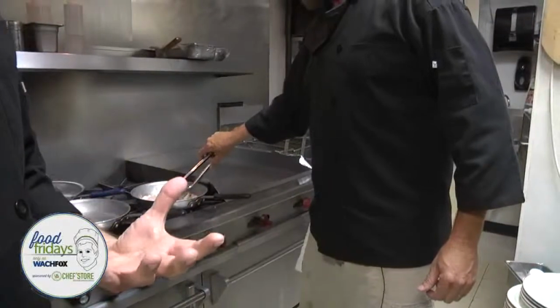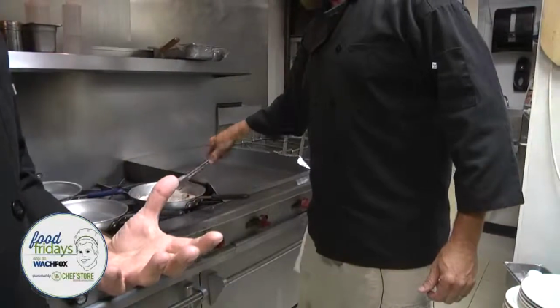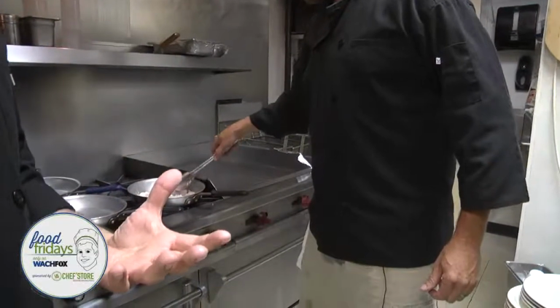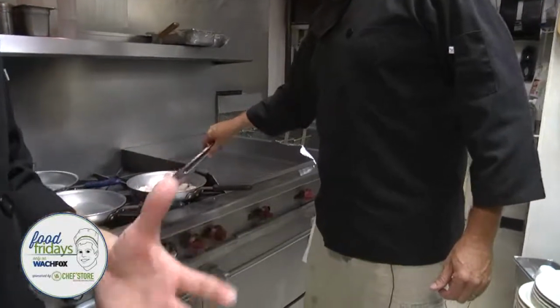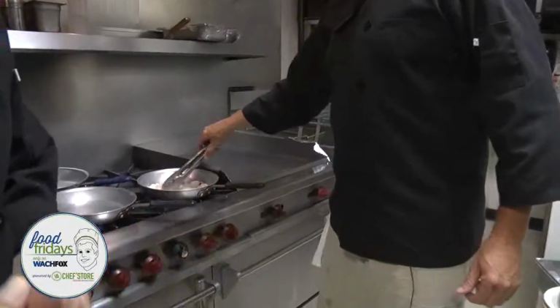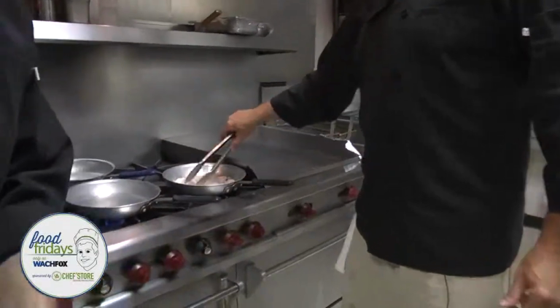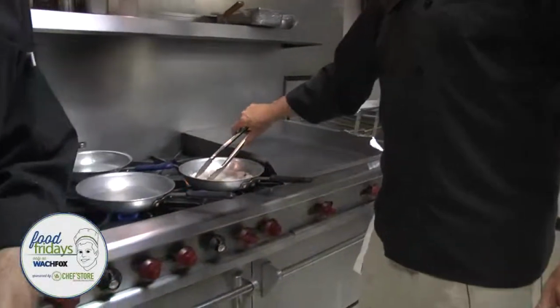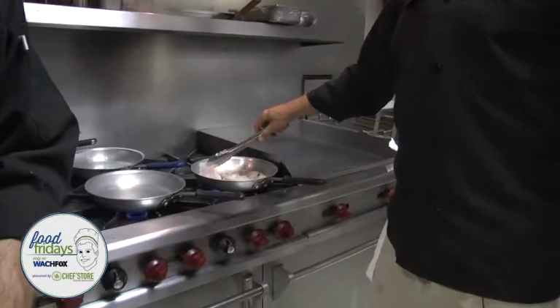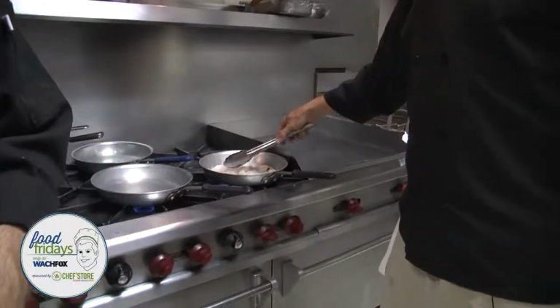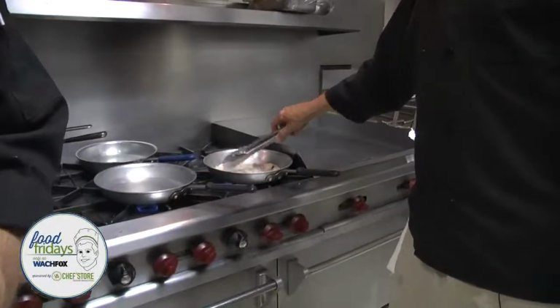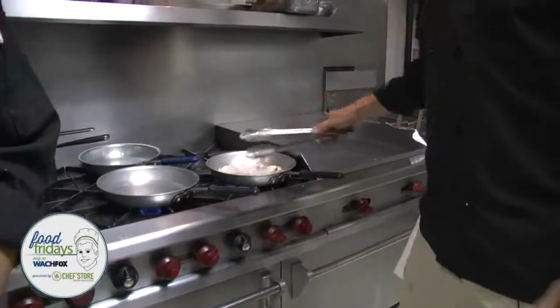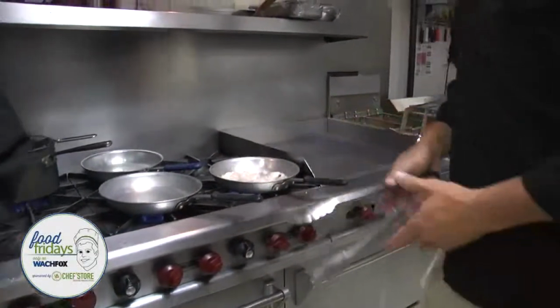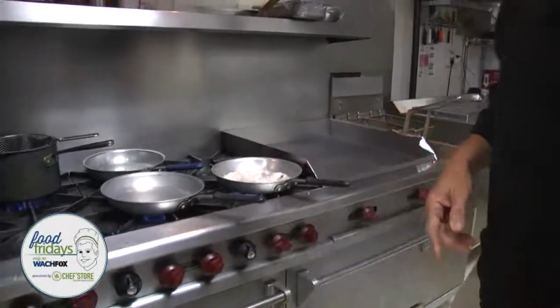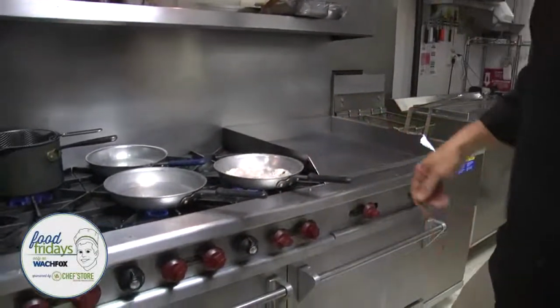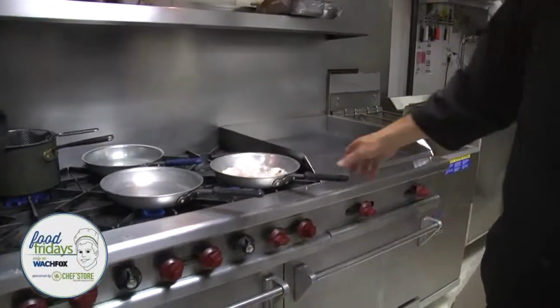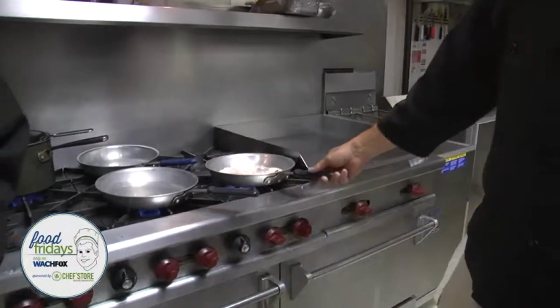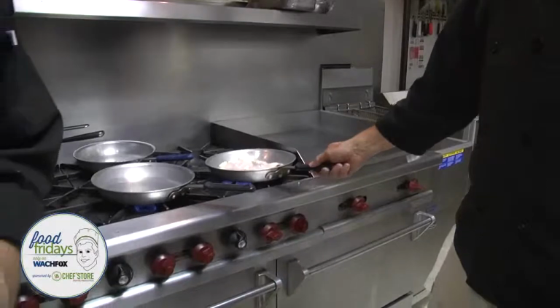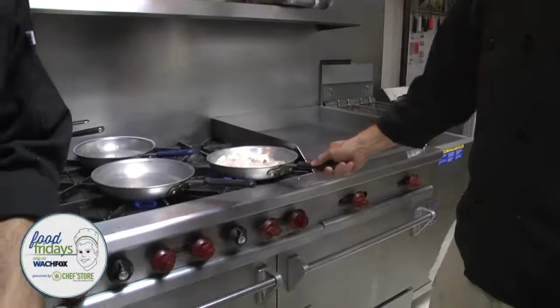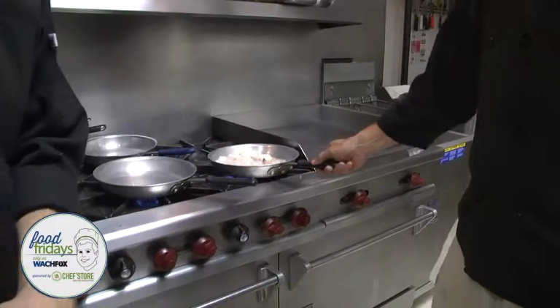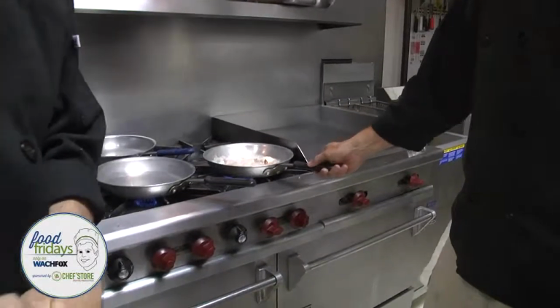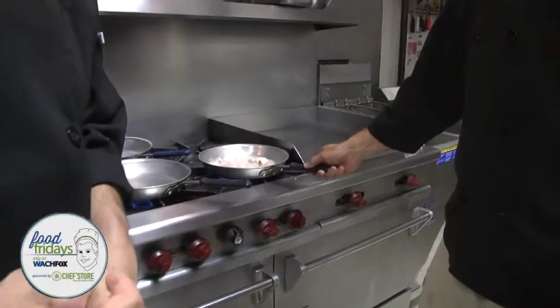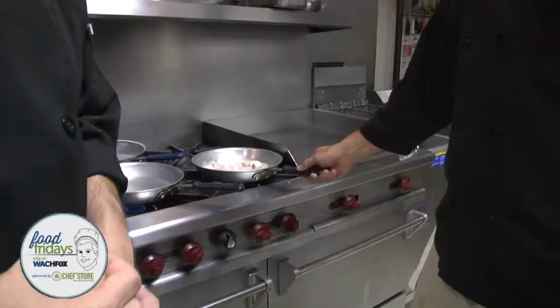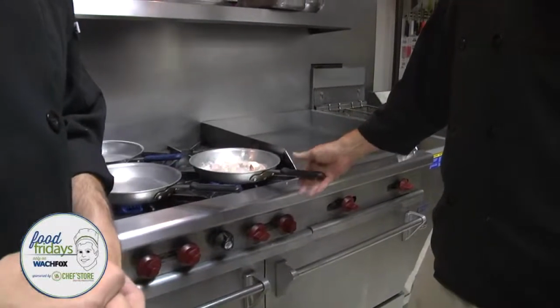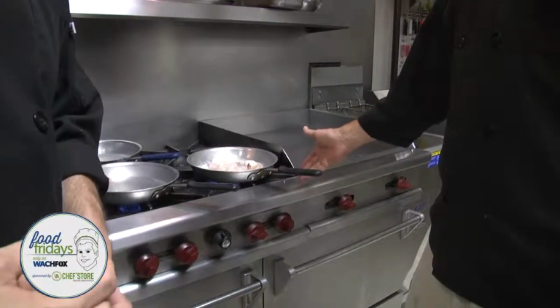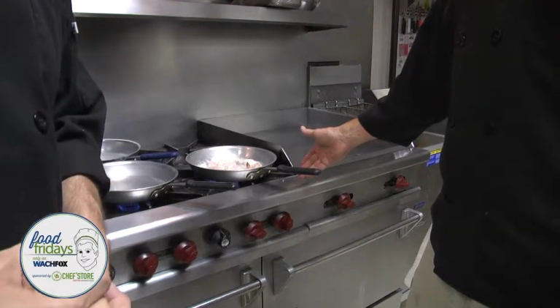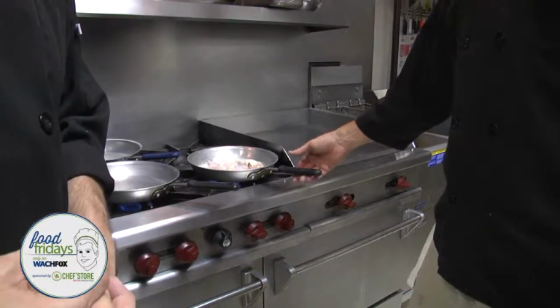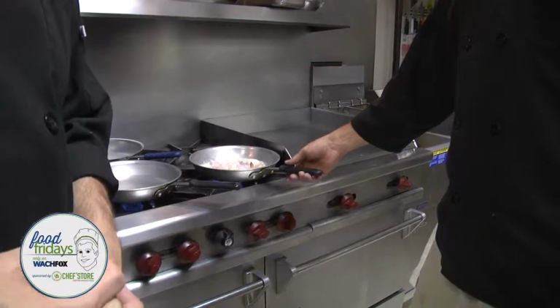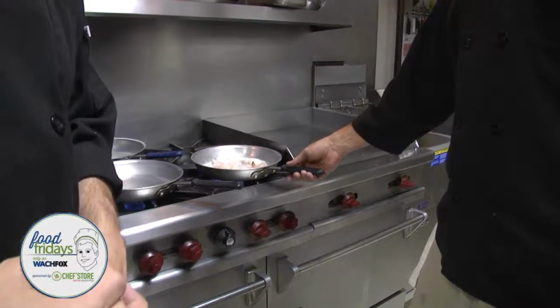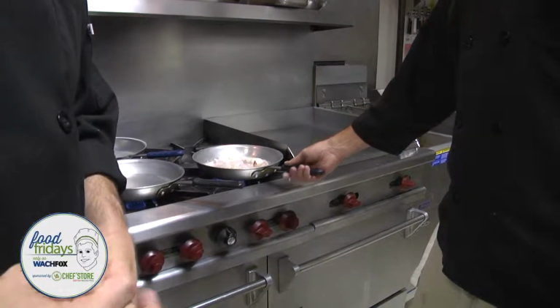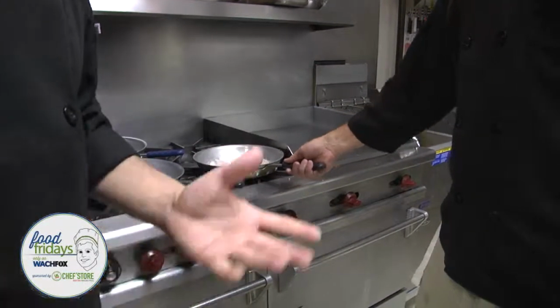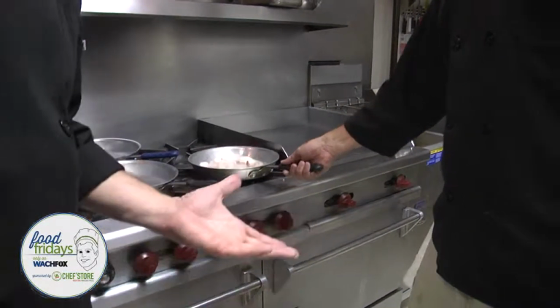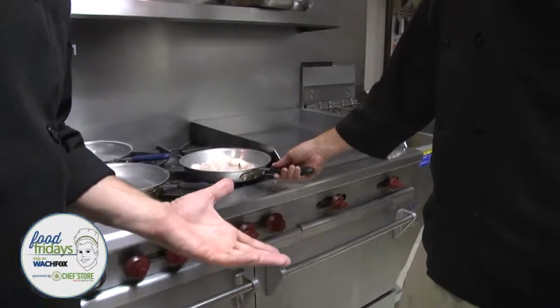It's almost like Sam's Club without the membership. Right up on St. Andrew's Road, too. If you can't find it there, you probably don't need it — as long as you're in the restaurant business. I don't think they sell TVs.